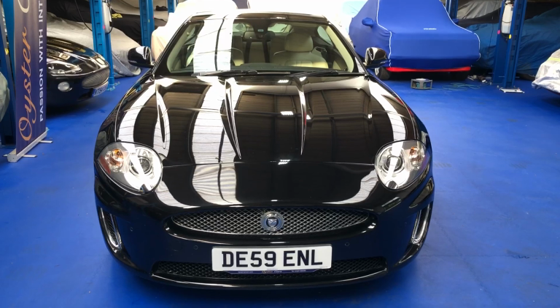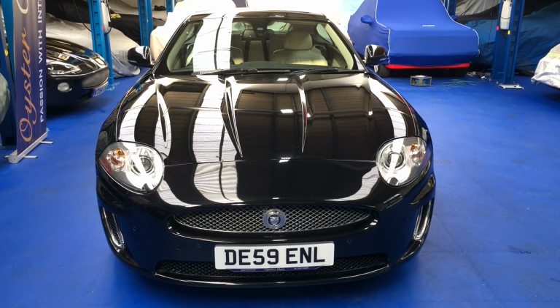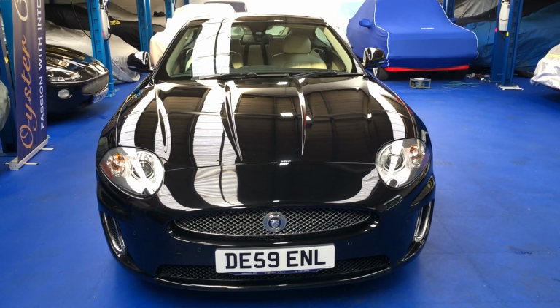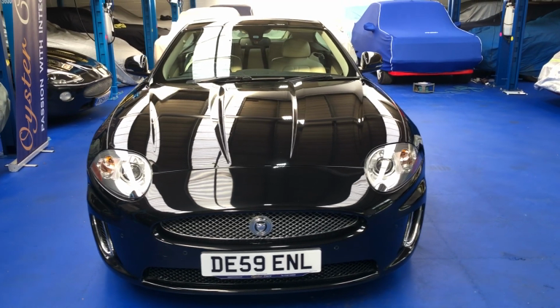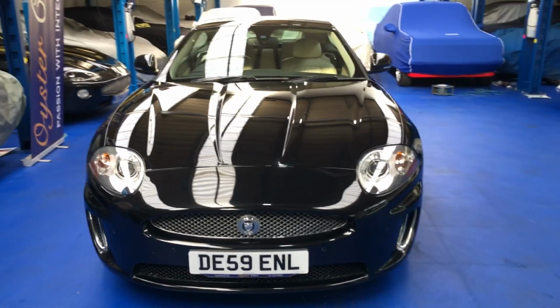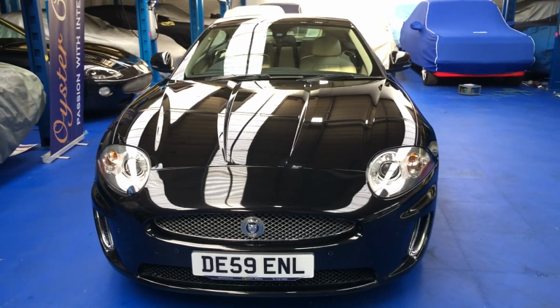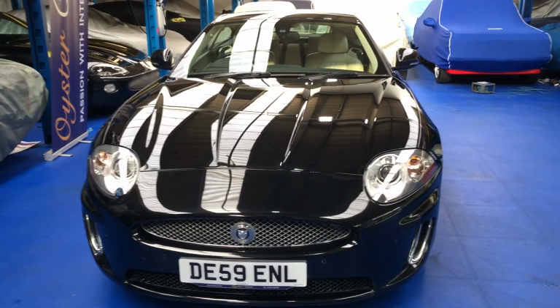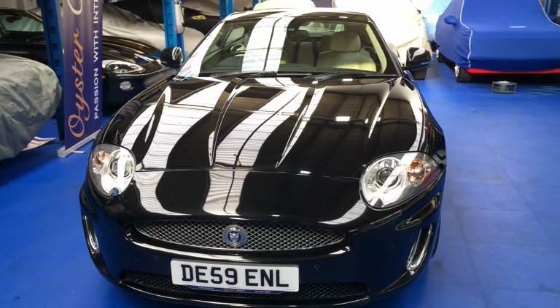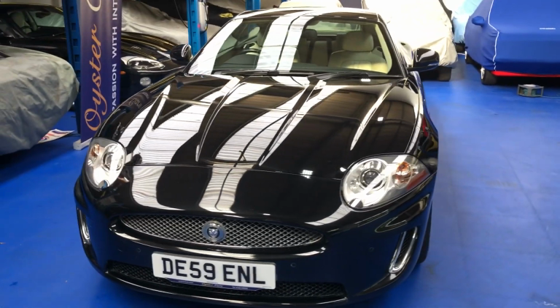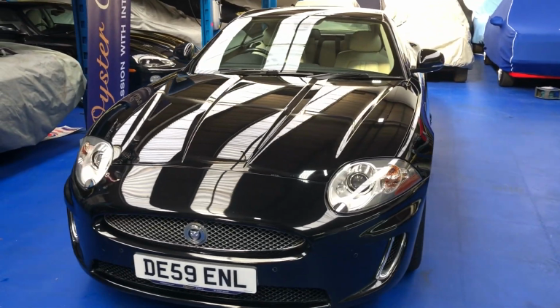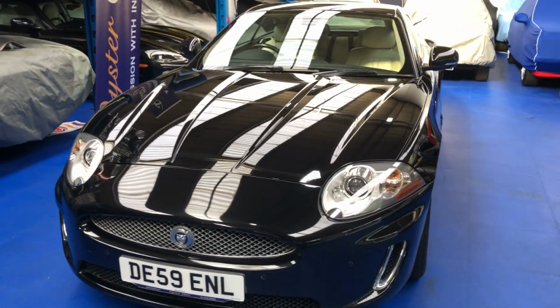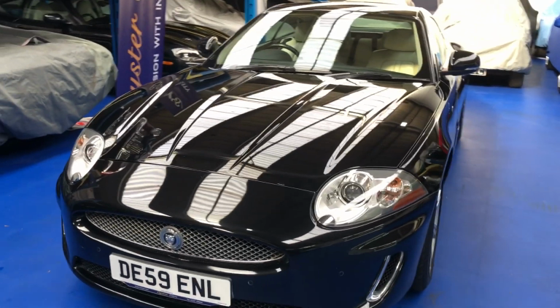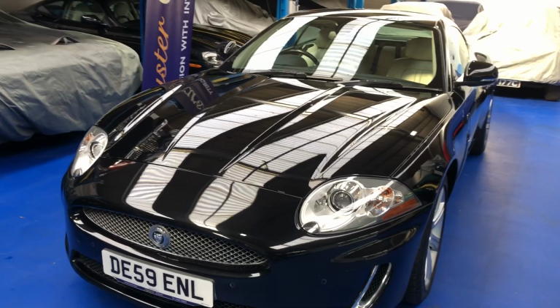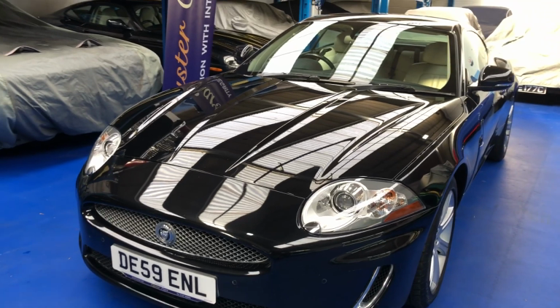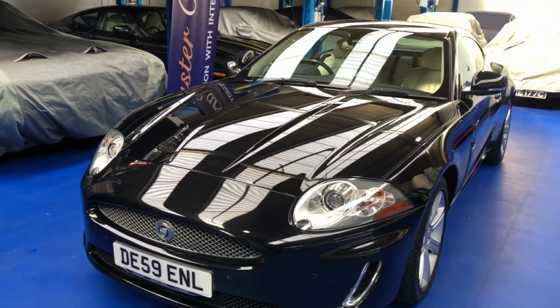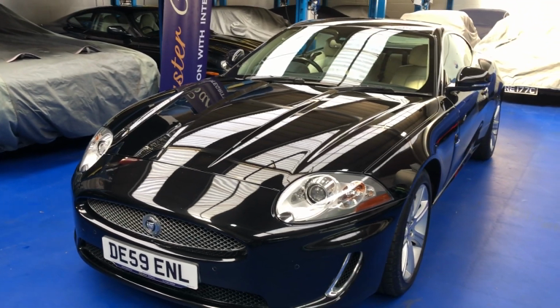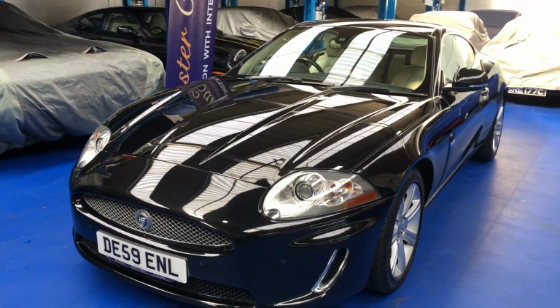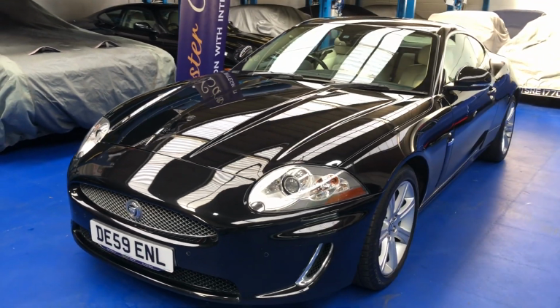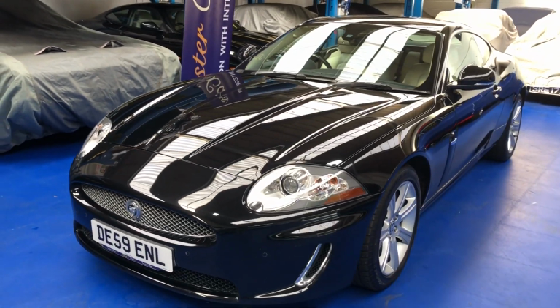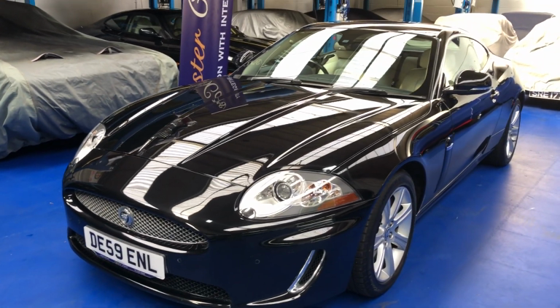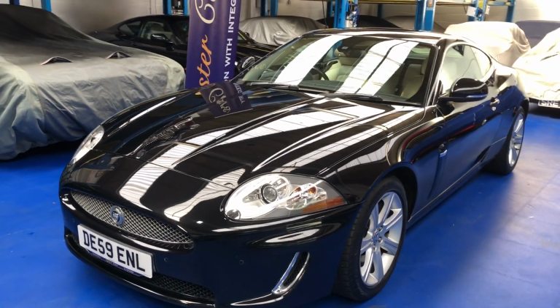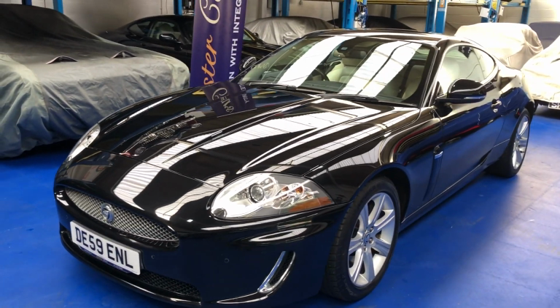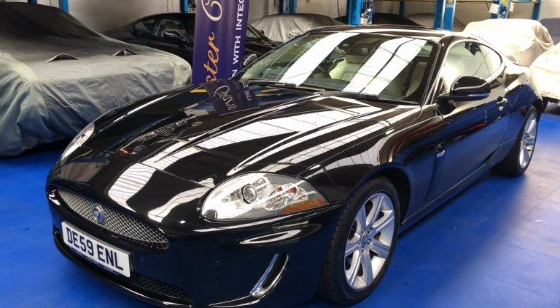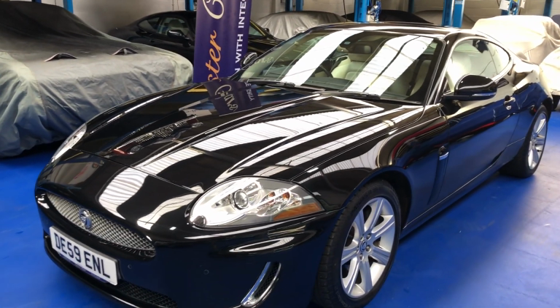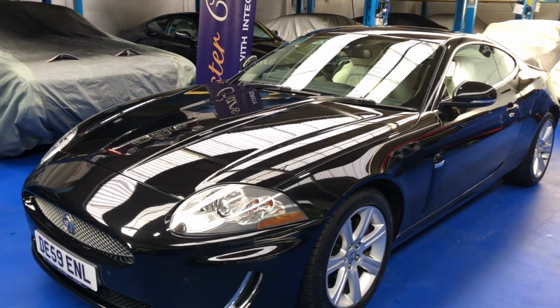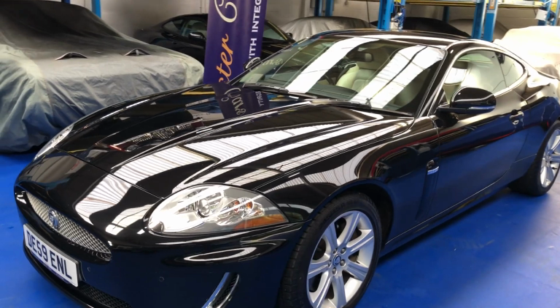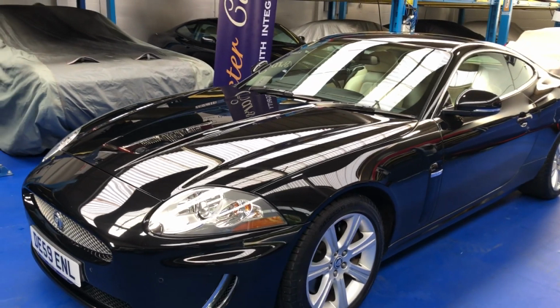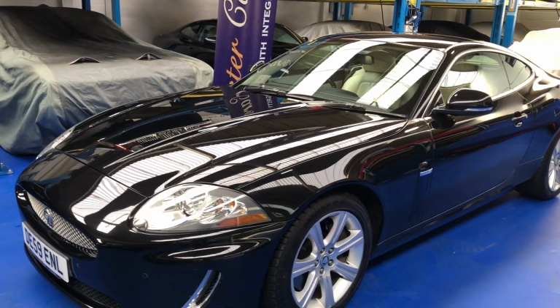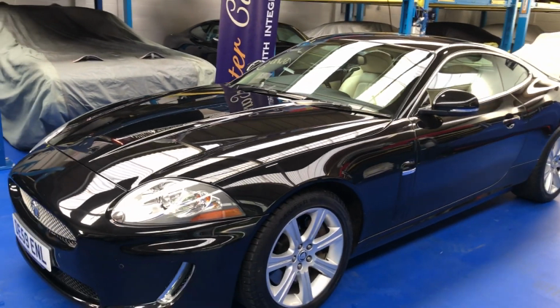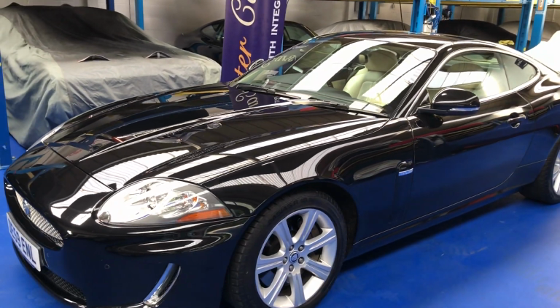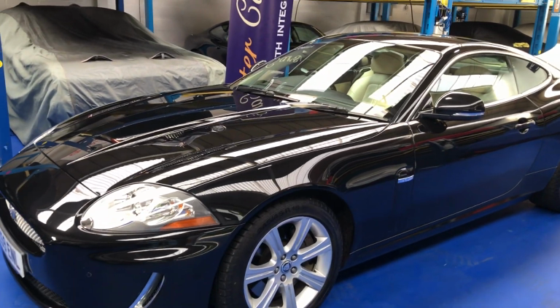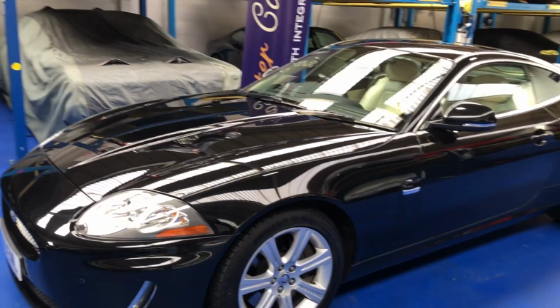Good afternoon and welcome to Oyster Cars. We're pleased to offer the beautiful Jaguar 5-litre V8 XK Coupe for September 2009 on a 59 plate.